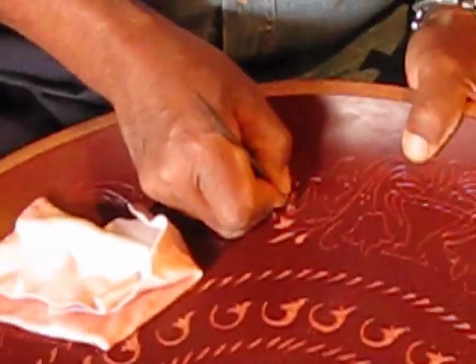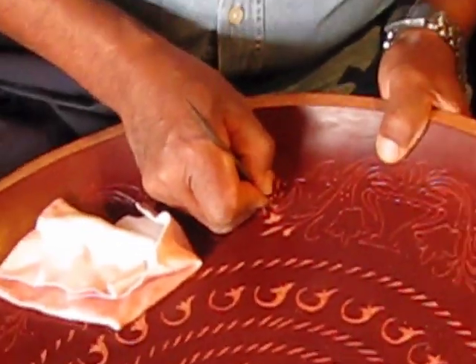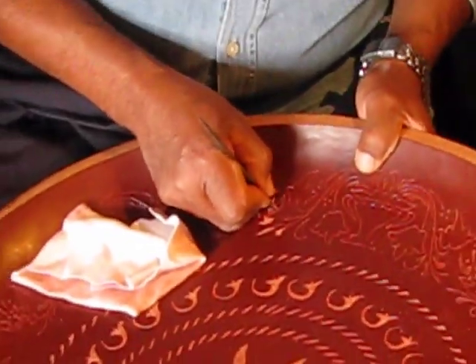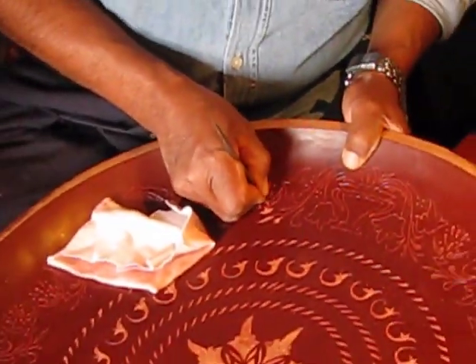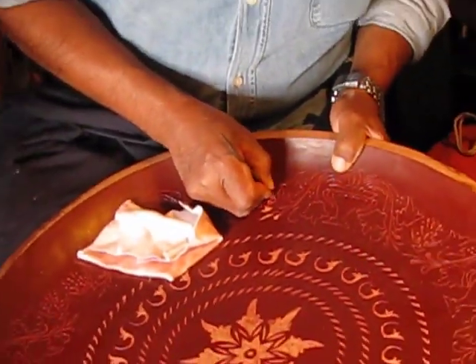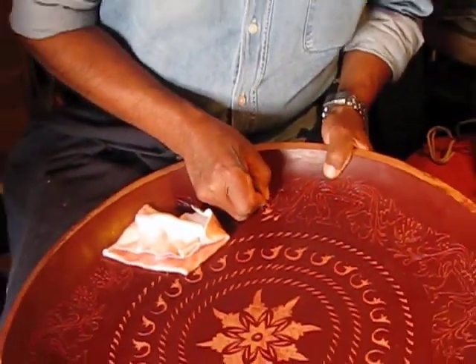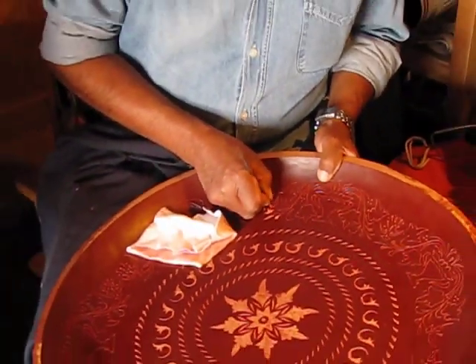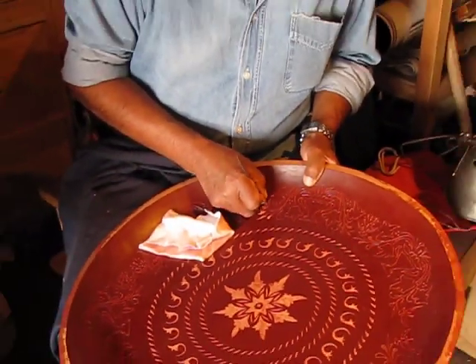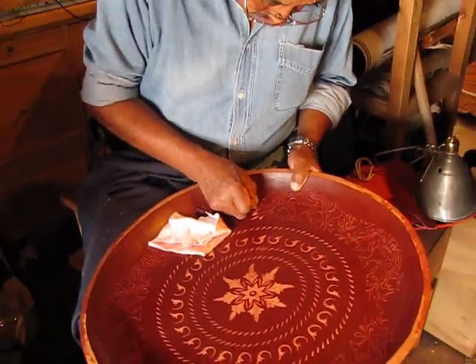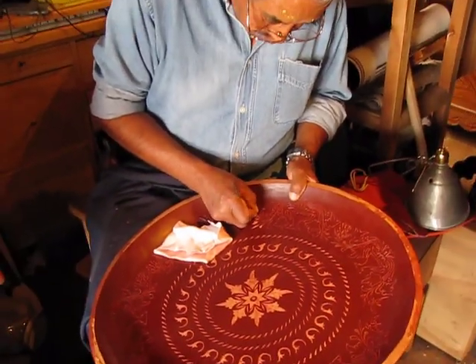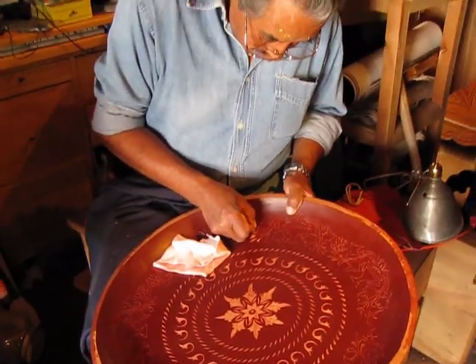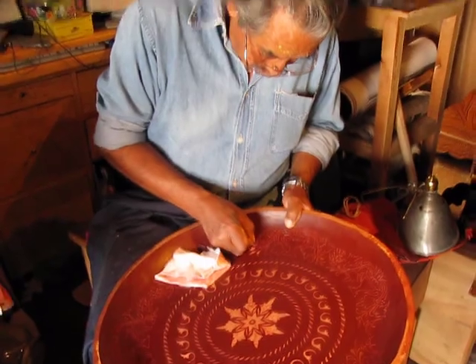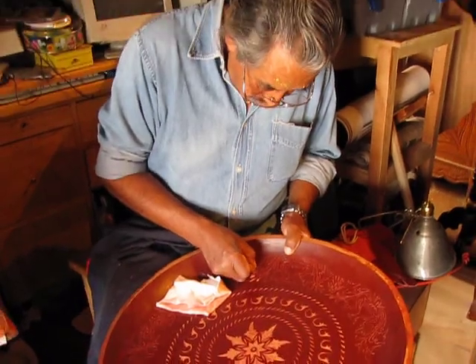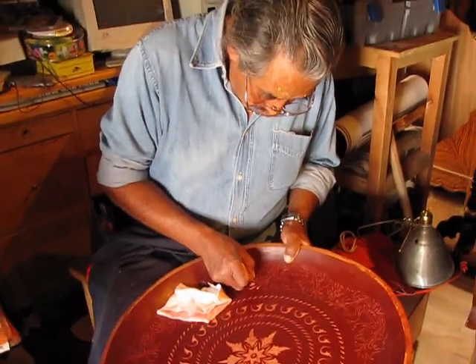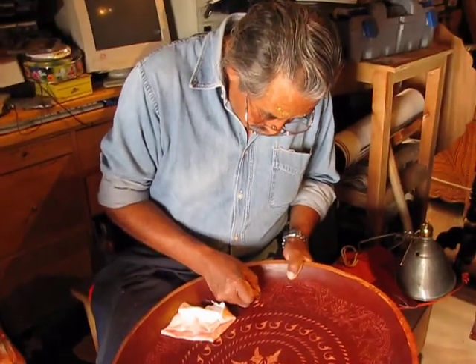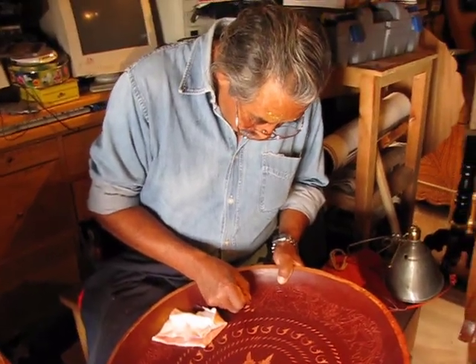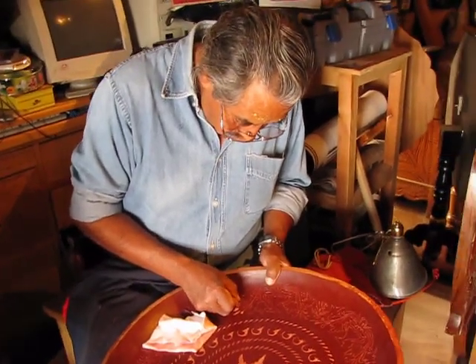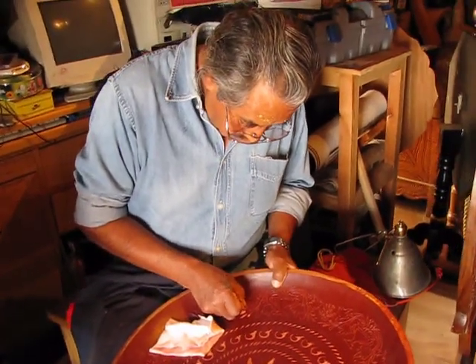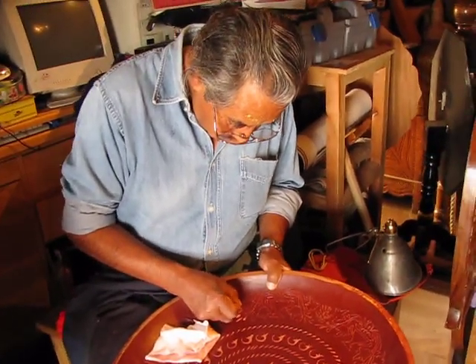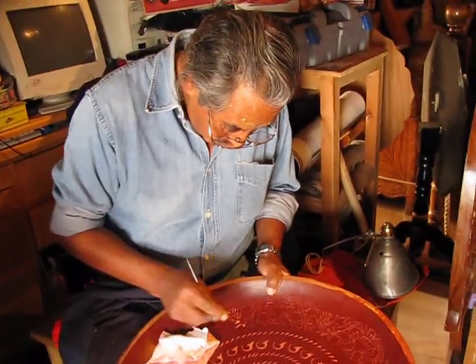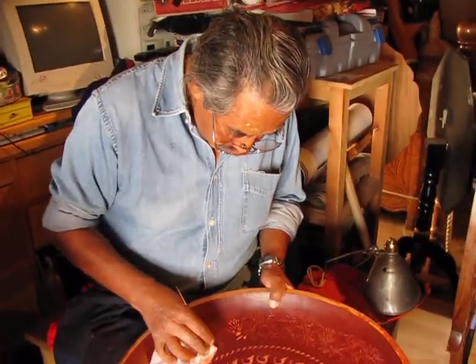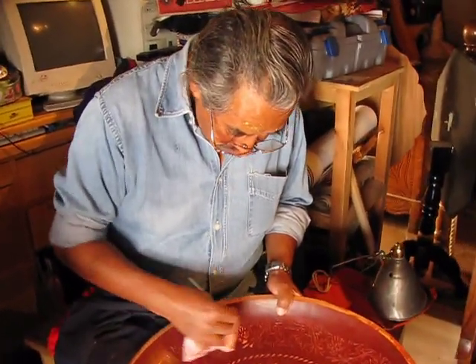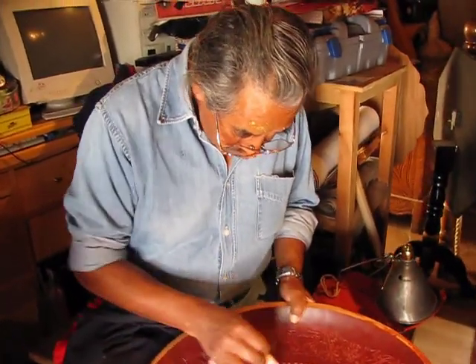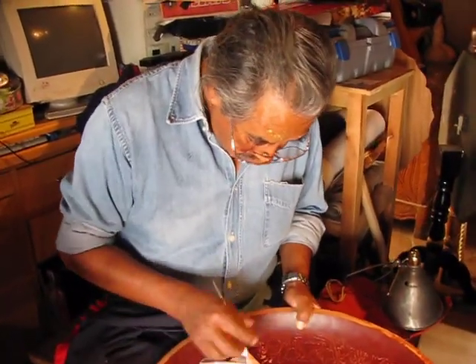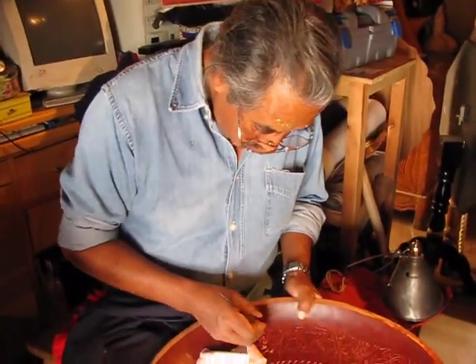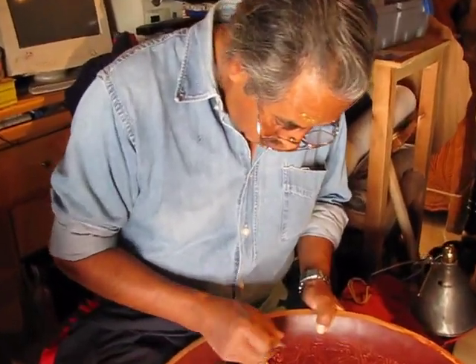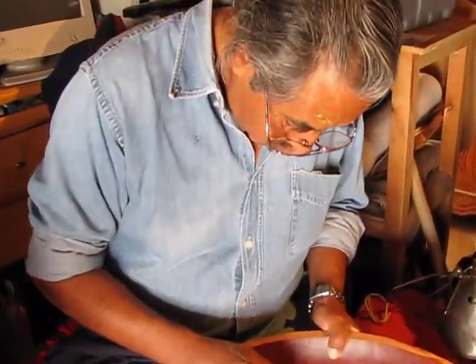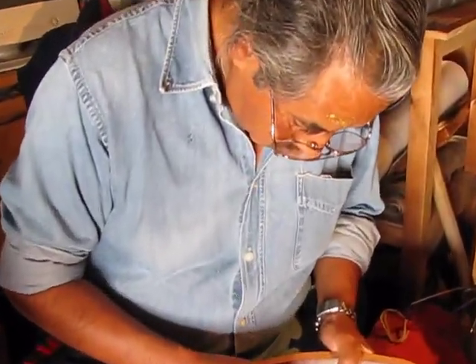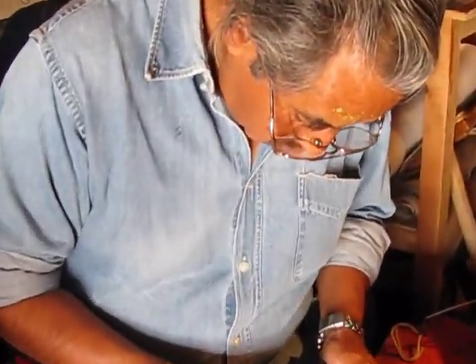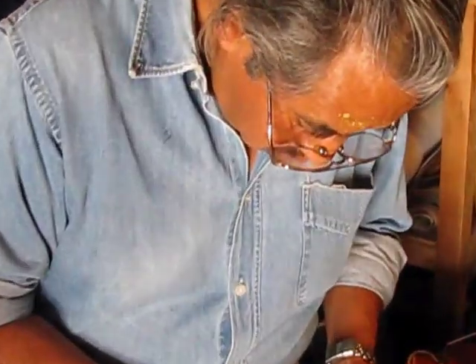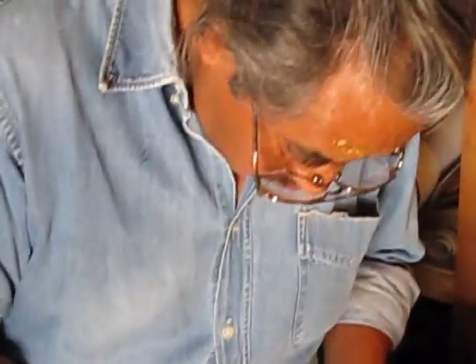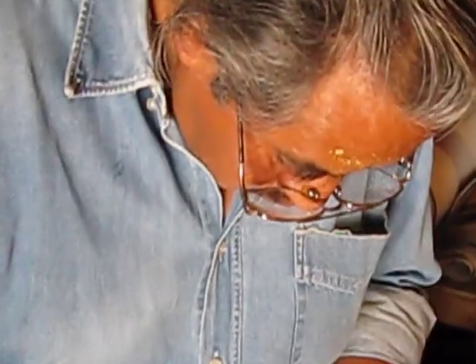That process includes delicate carving of images such as trees, flowers, and birds, which are then filled in with color.